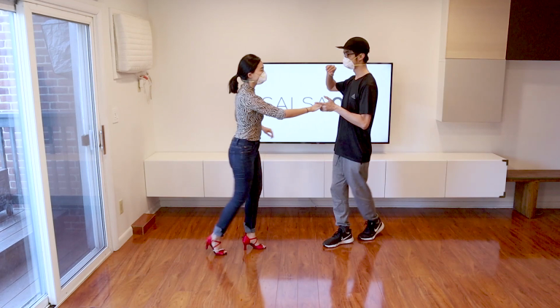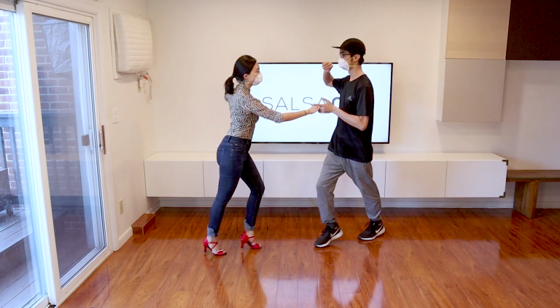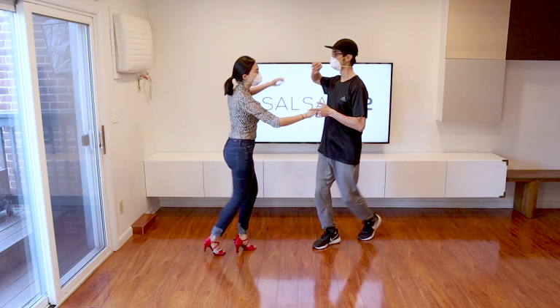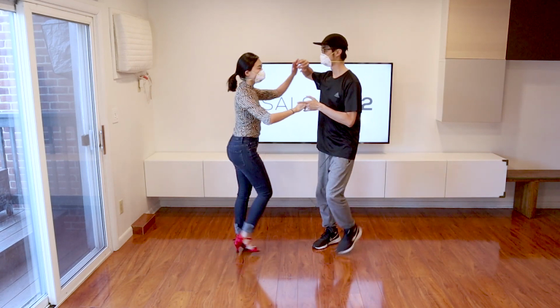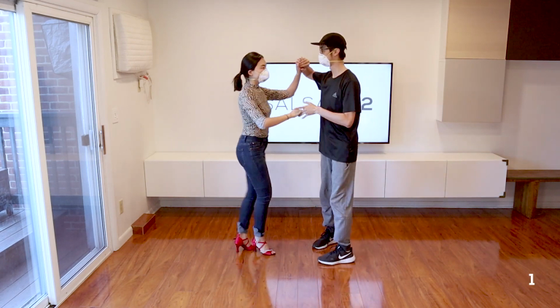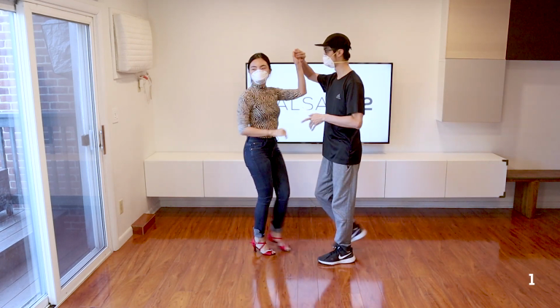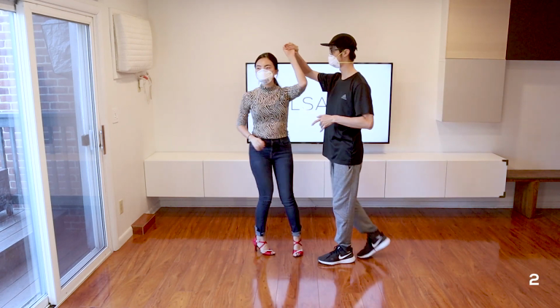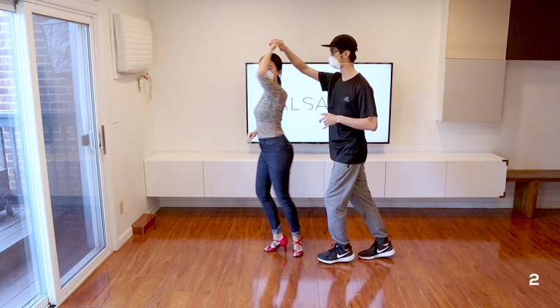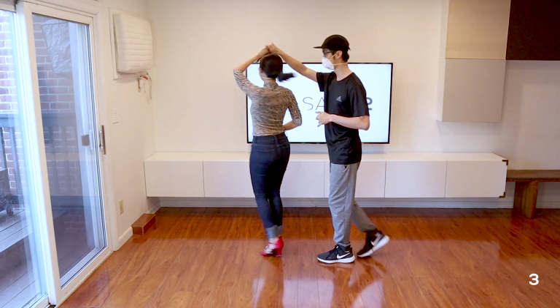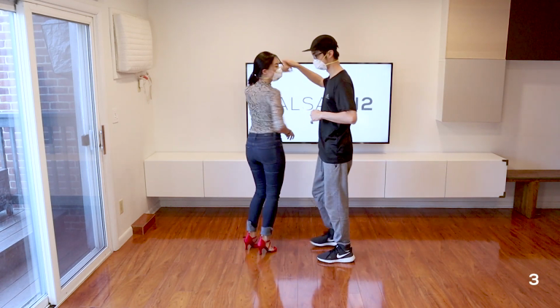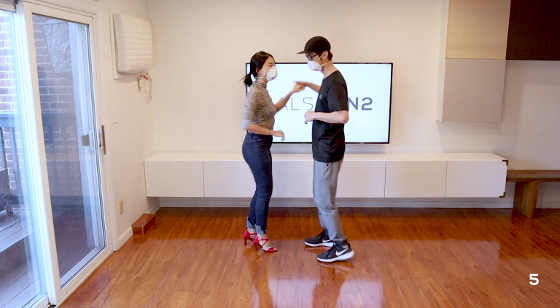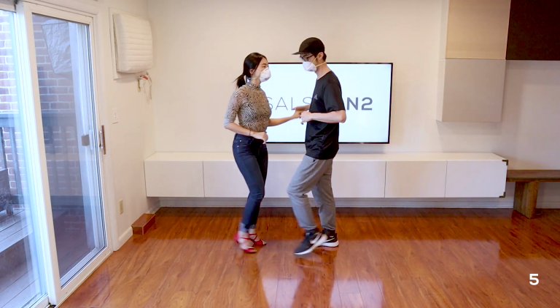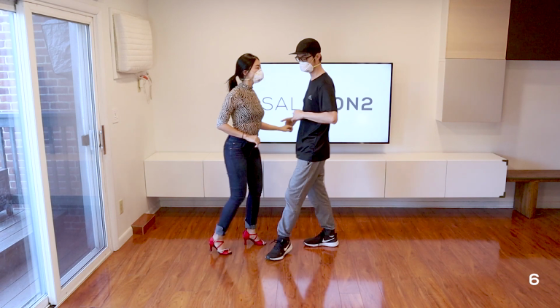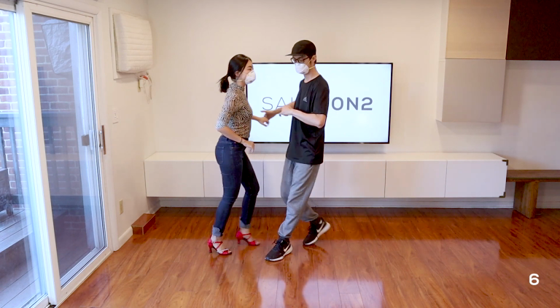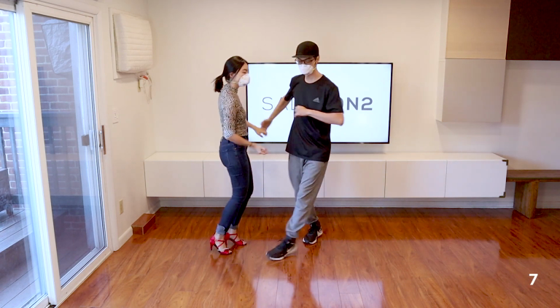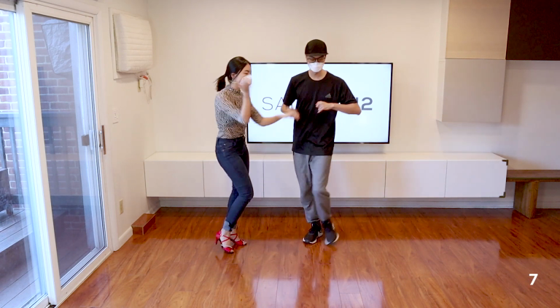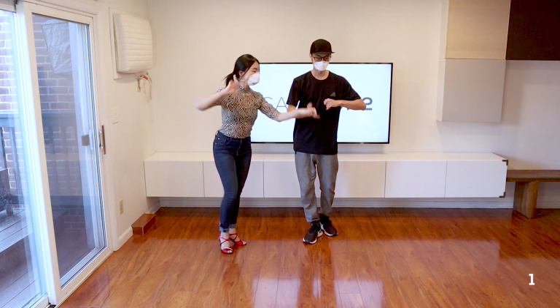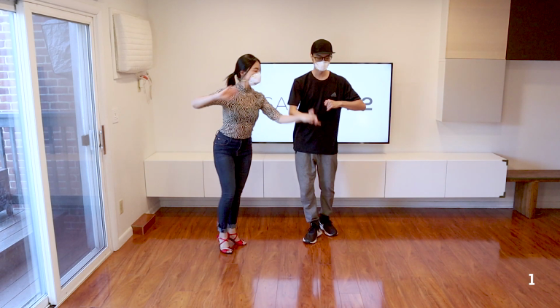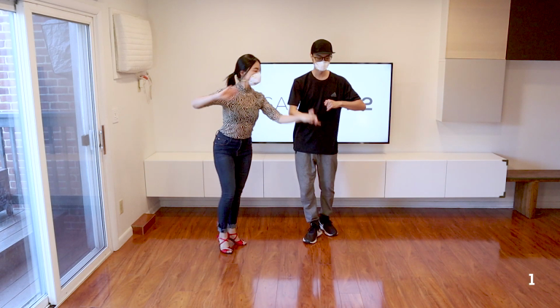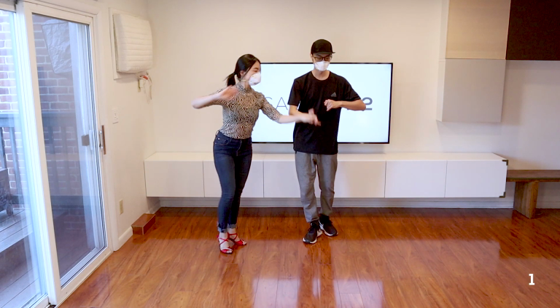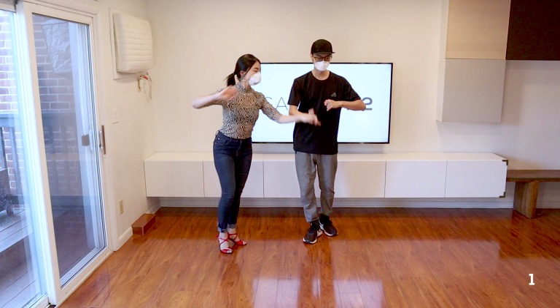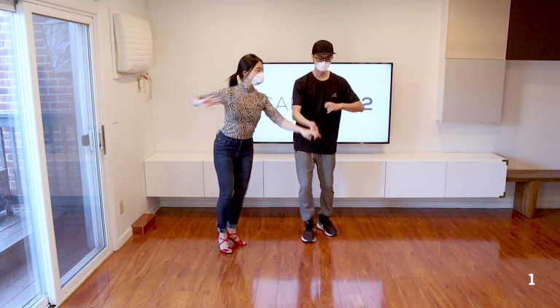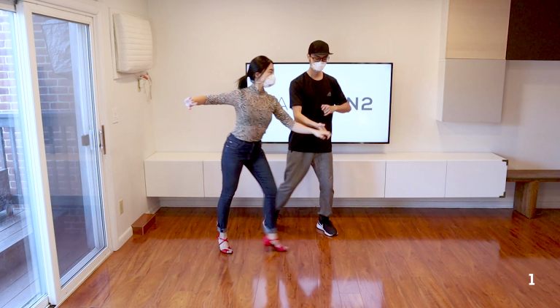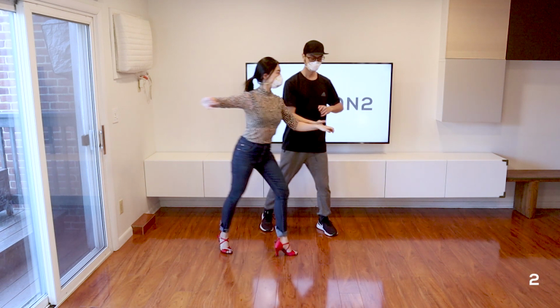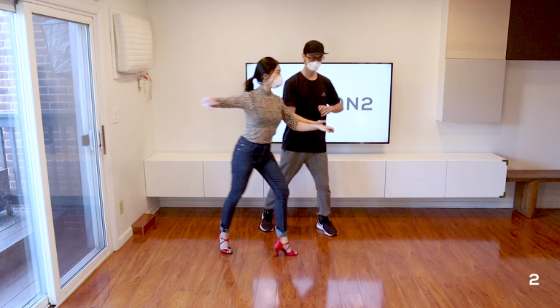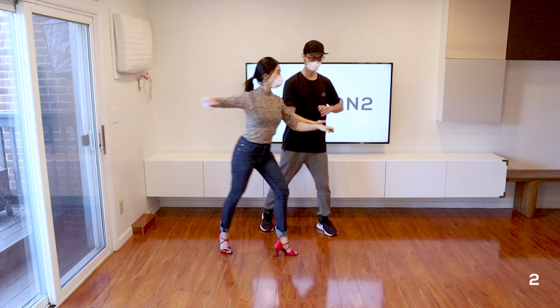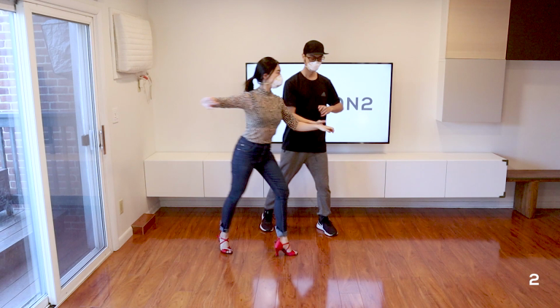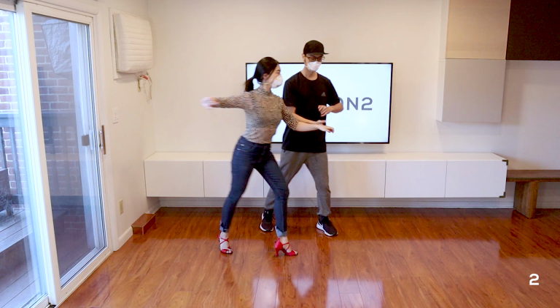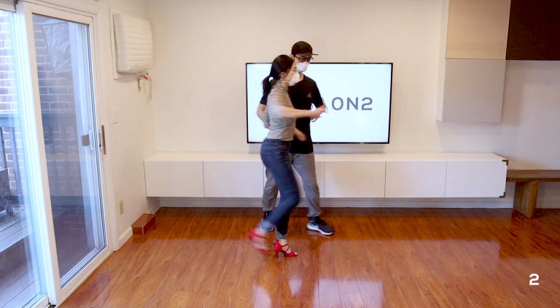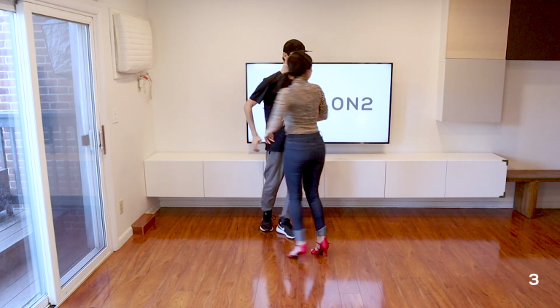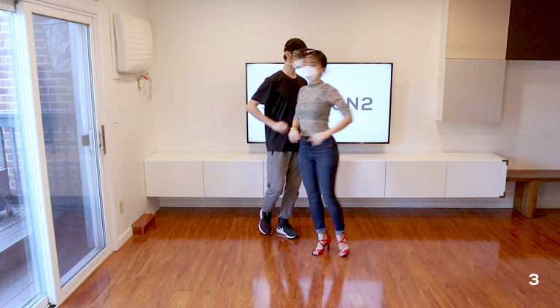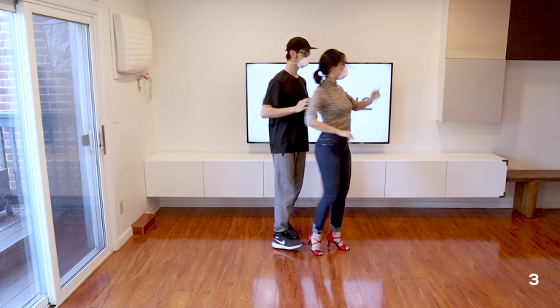It's really important for the leads to make sure you clear the track as she starts to do the turn. So notice on 1 I'm clearing the track. On 2 I'm completely out of the way, and that way she can spin through on the 3.